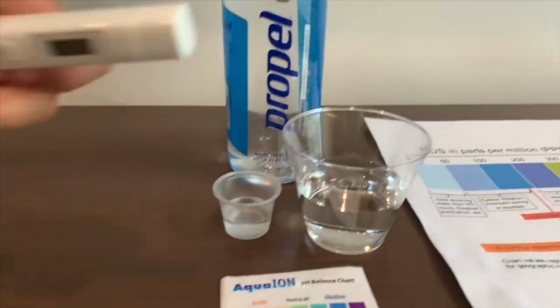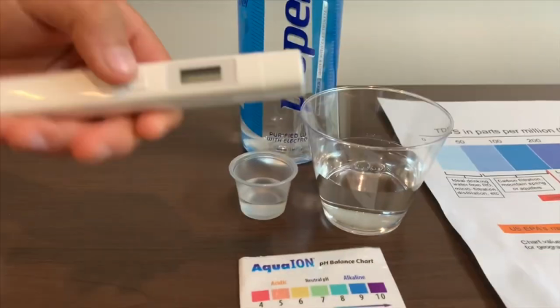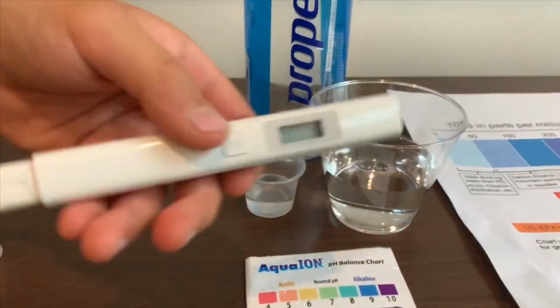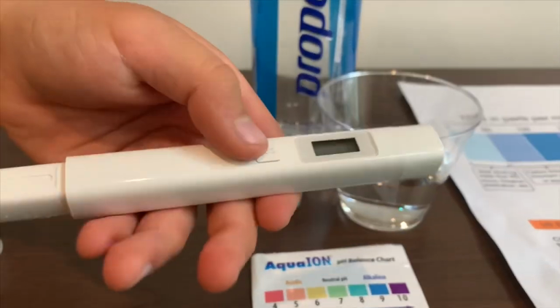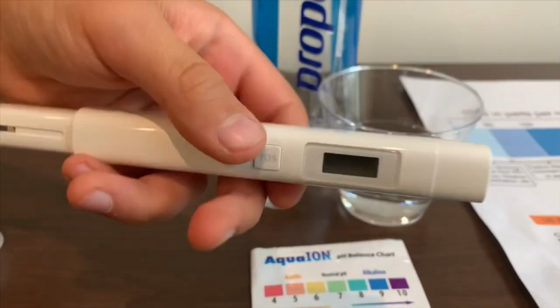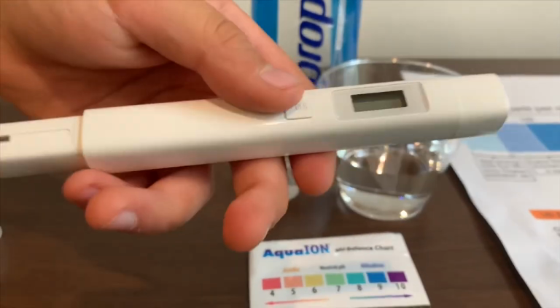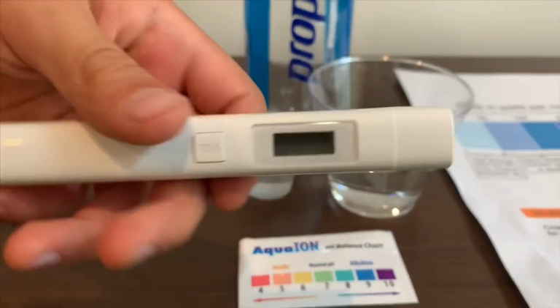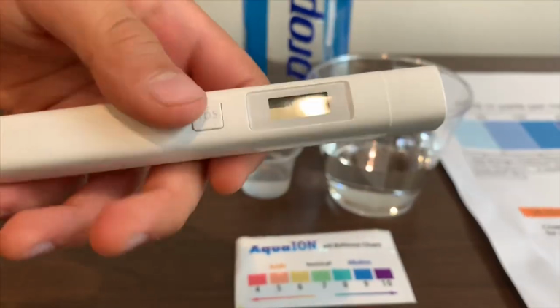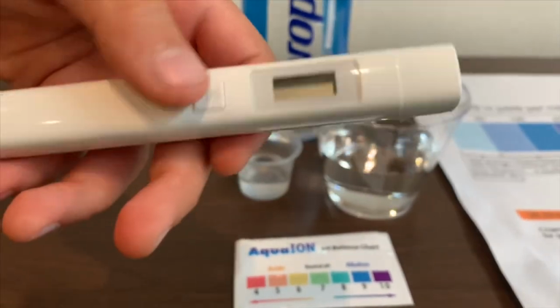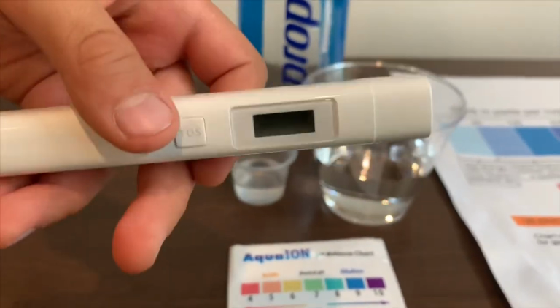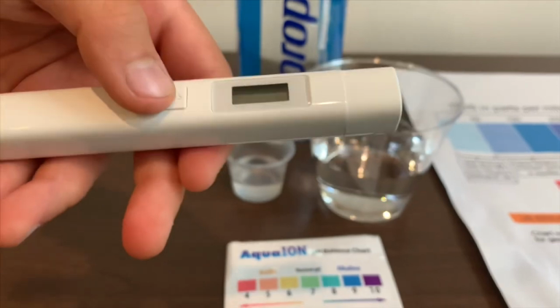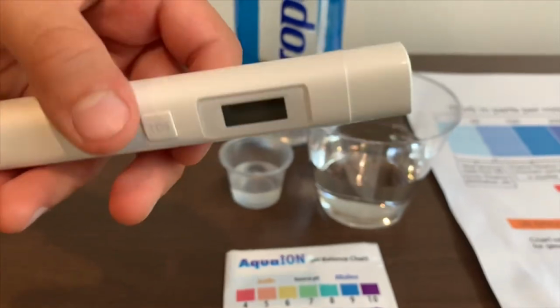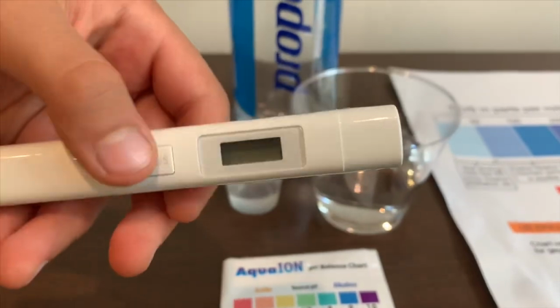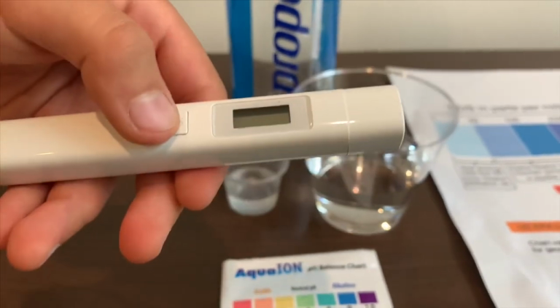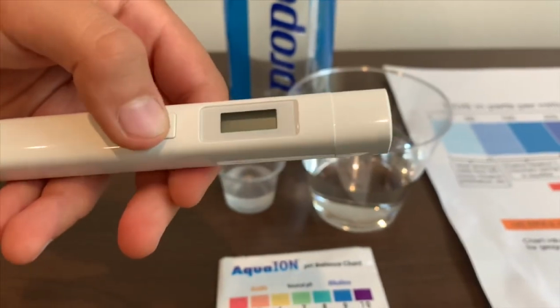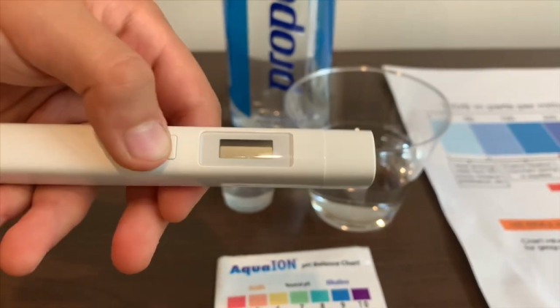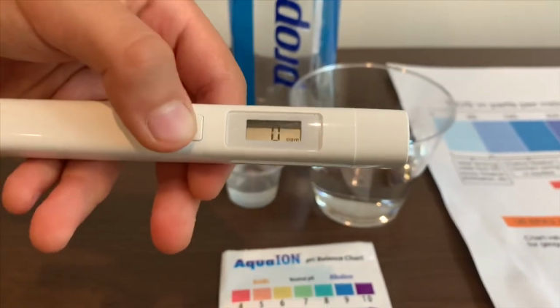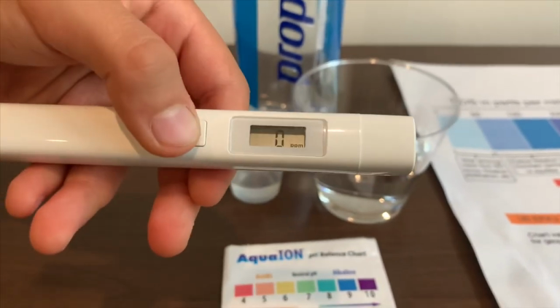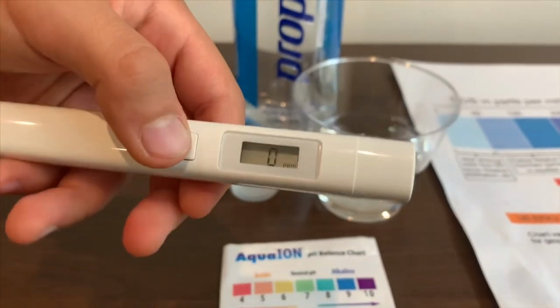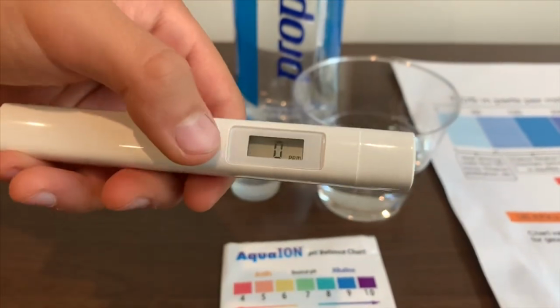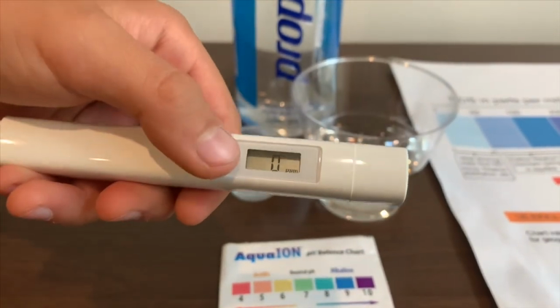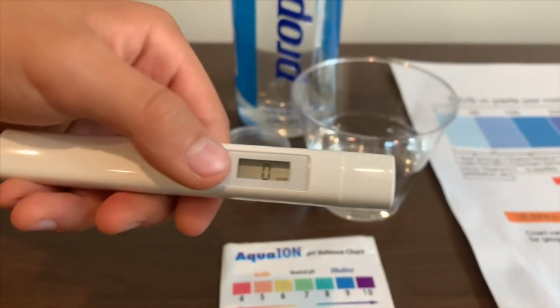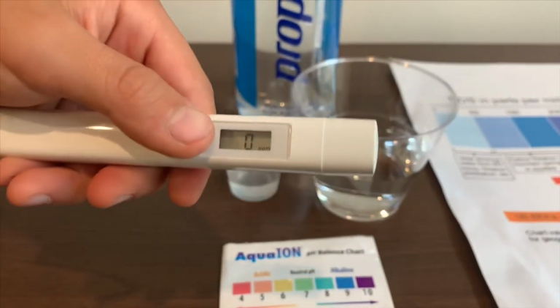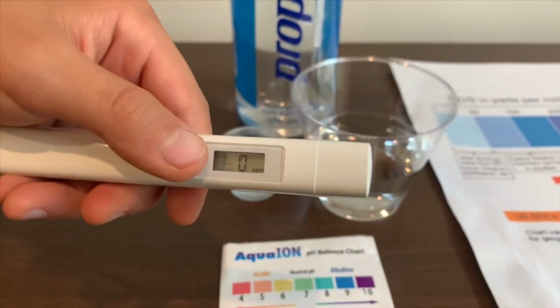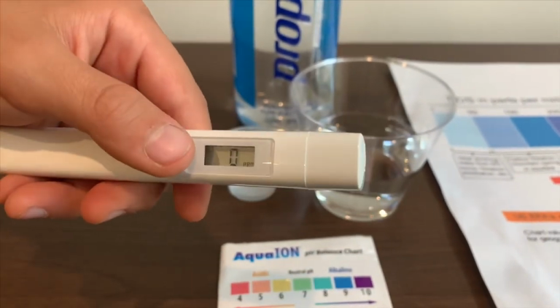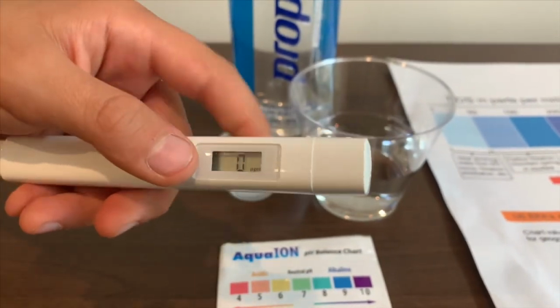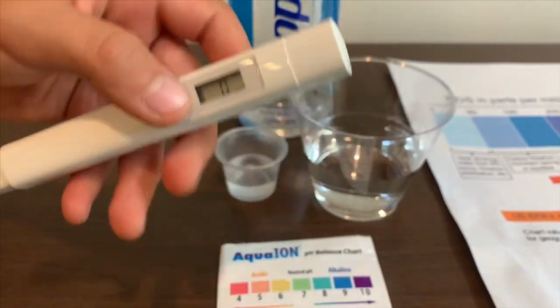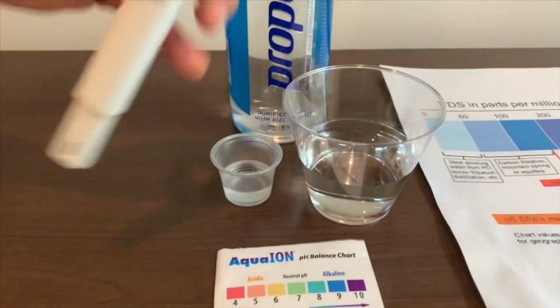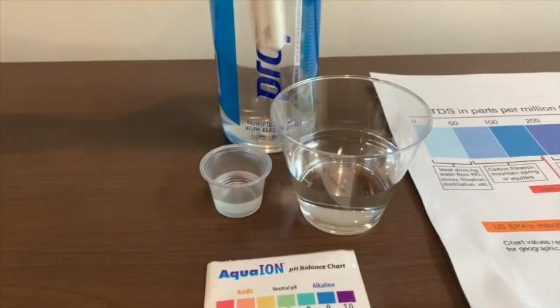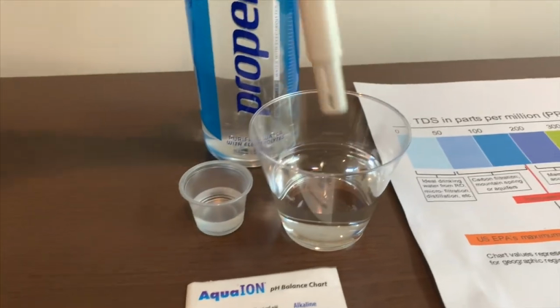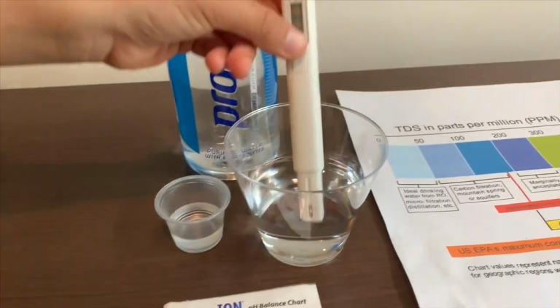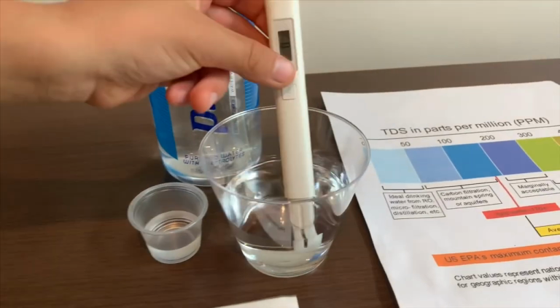If you want to buy this TDS tester, check the link down below. Turn on the TDS tester, make sure it says zero, and put it in.